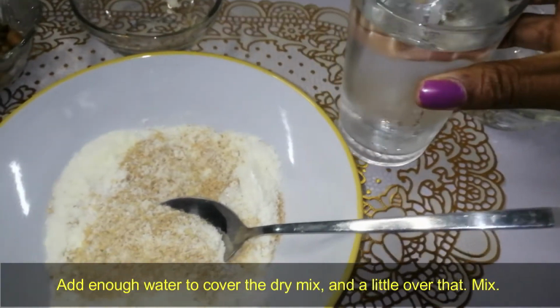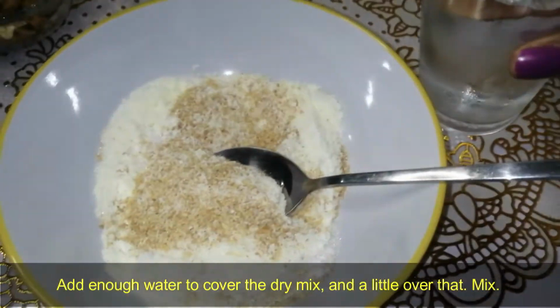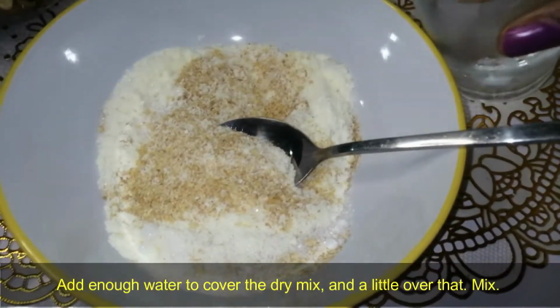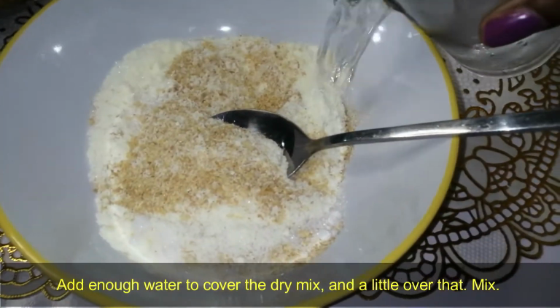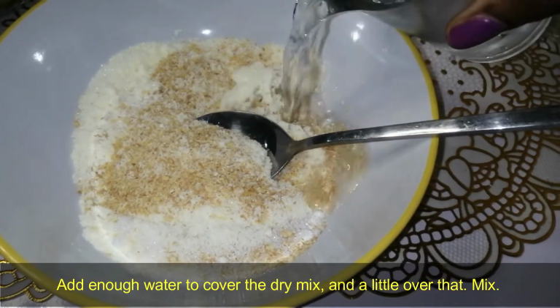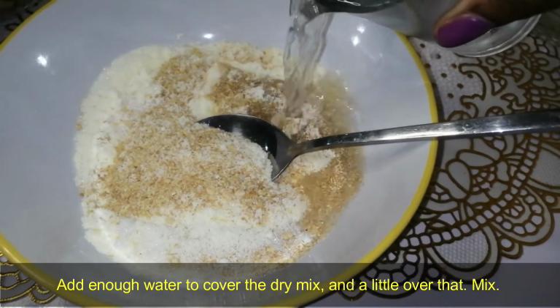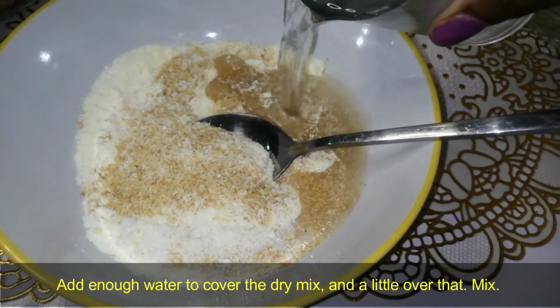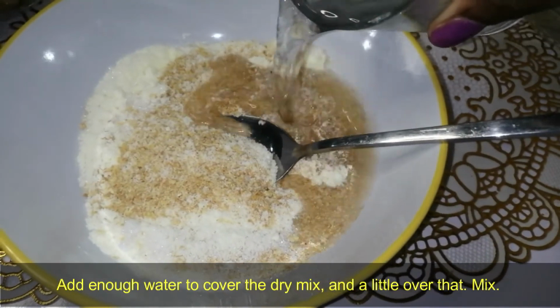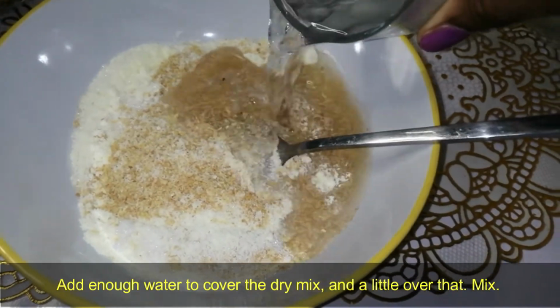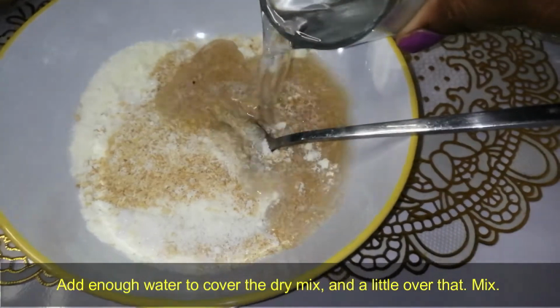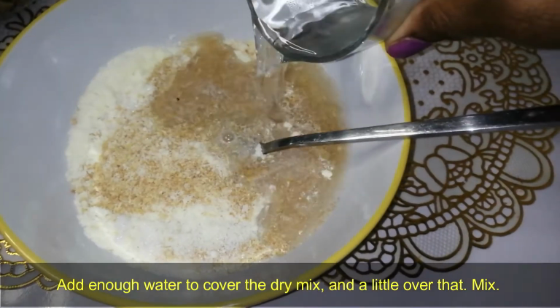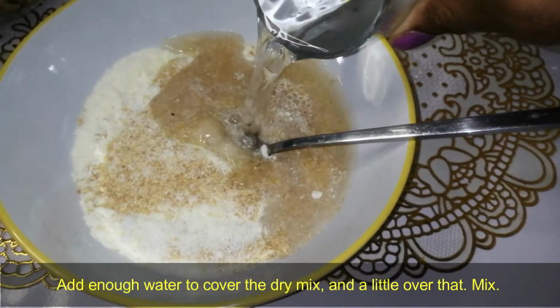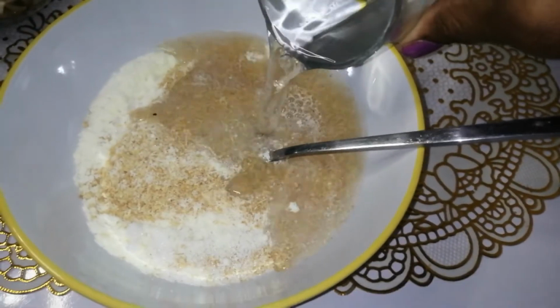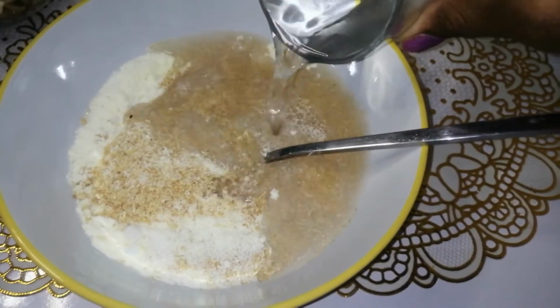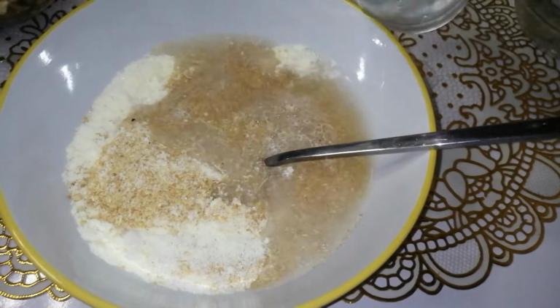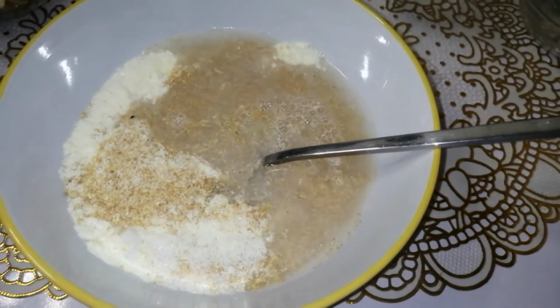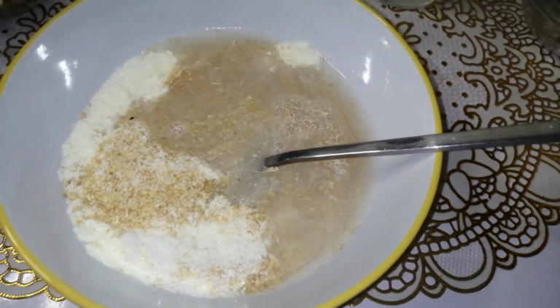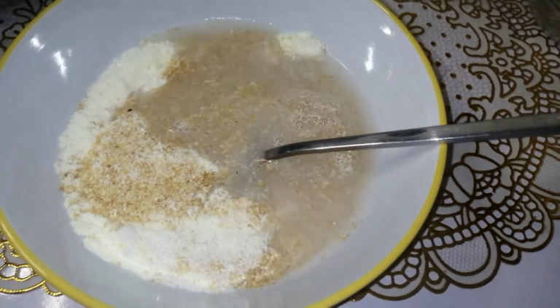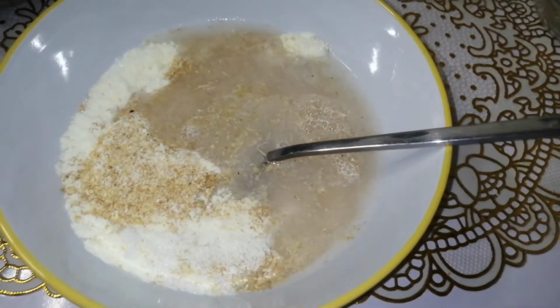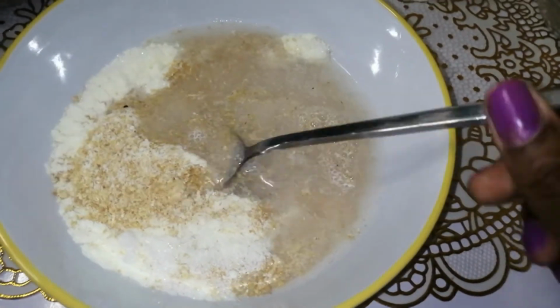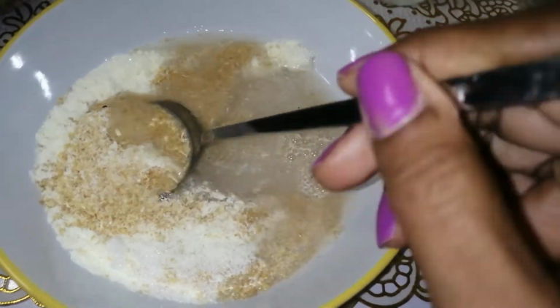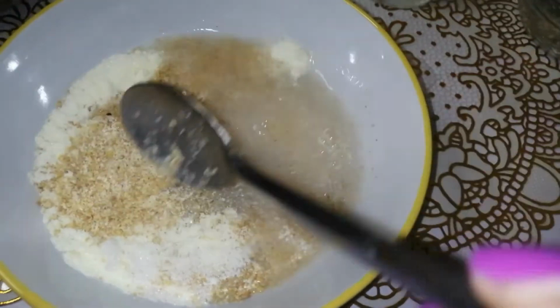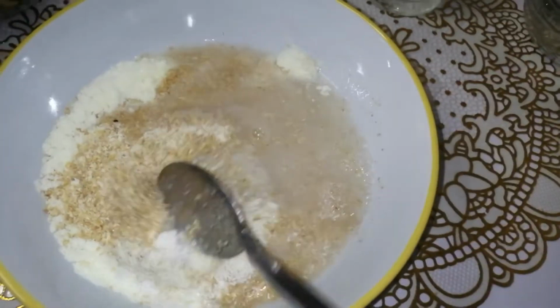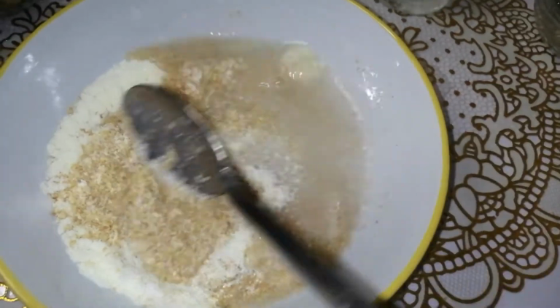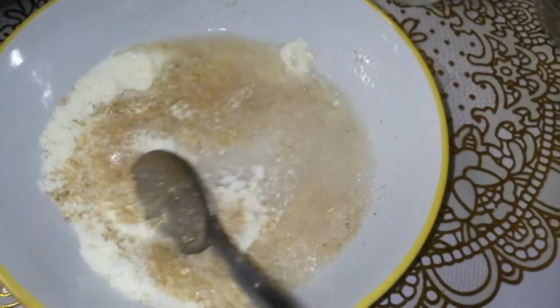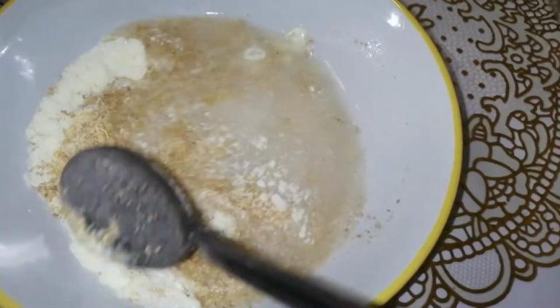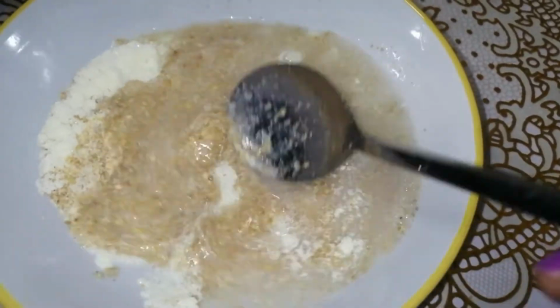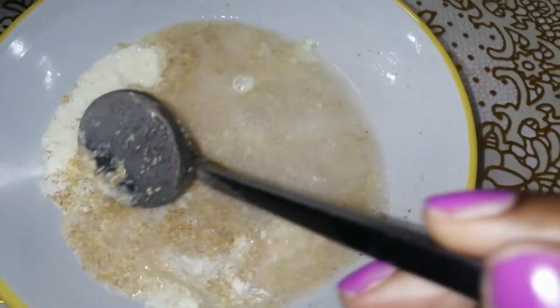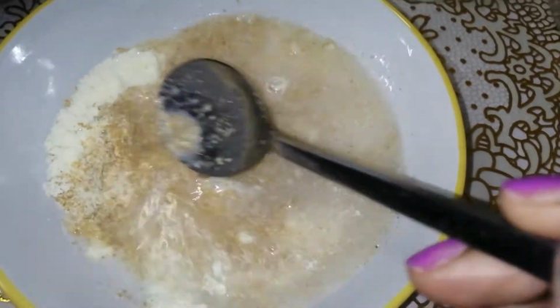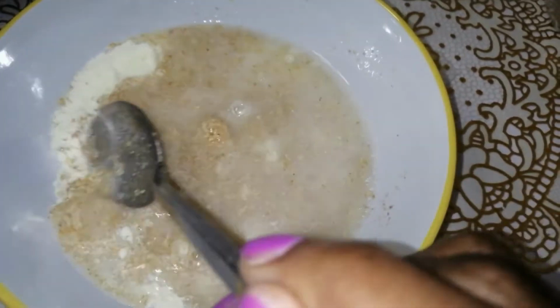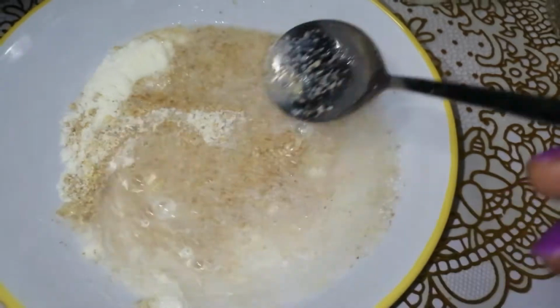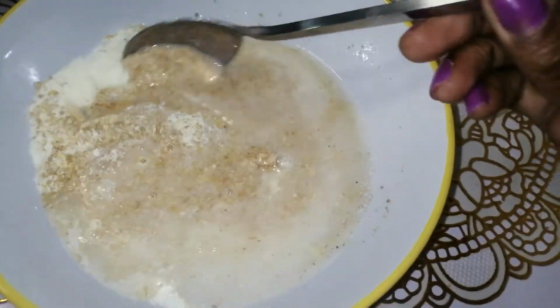Now add some water and mix. You don't want to put too much water or too little — just enough to cover the dry mix and a little more above that.